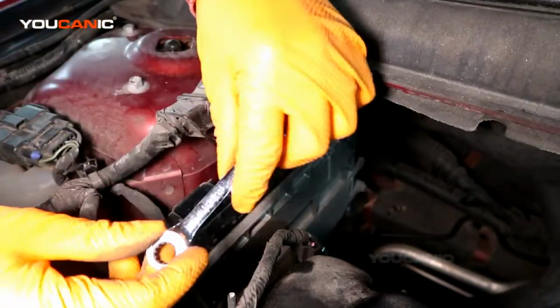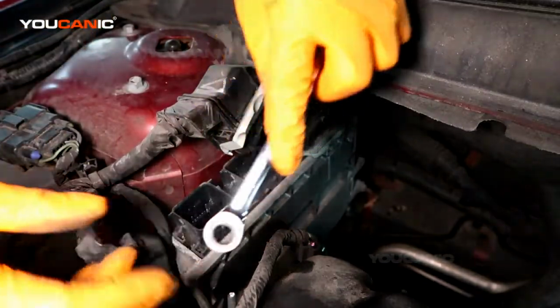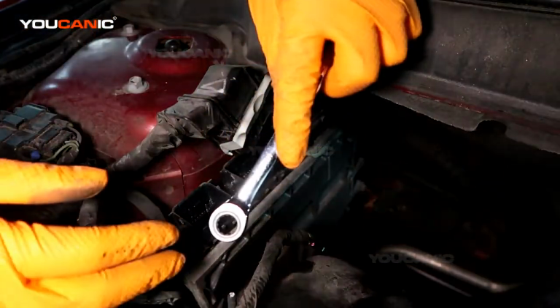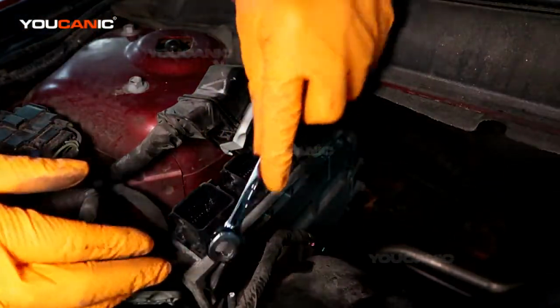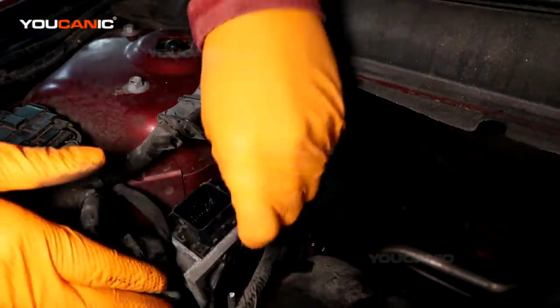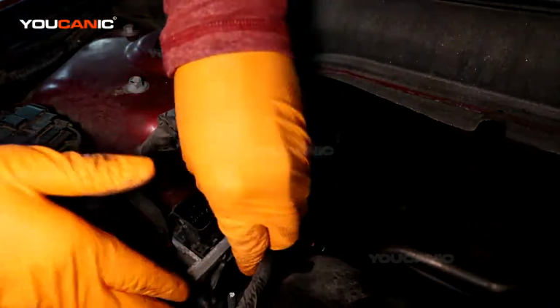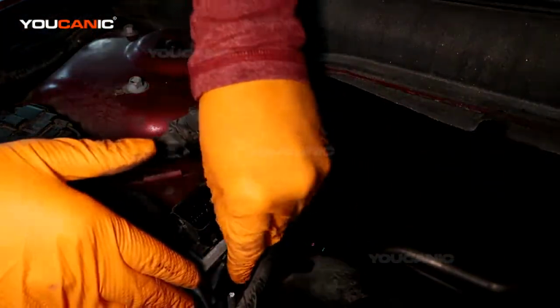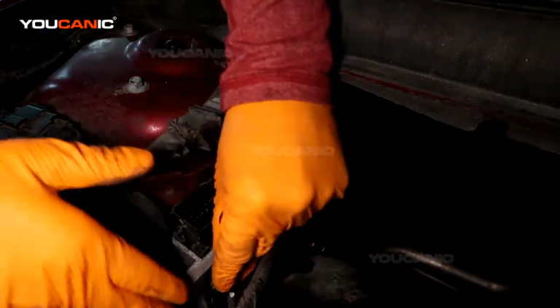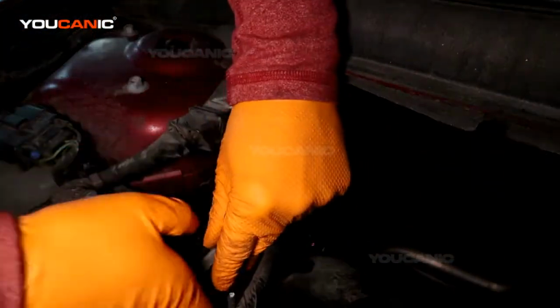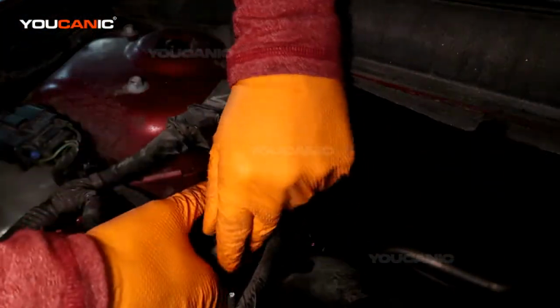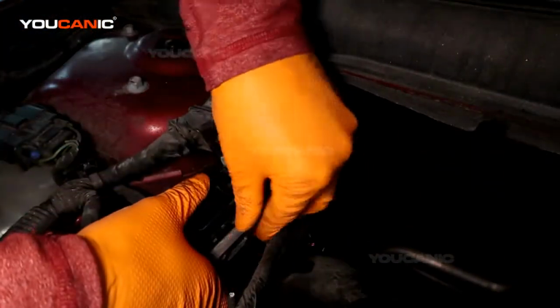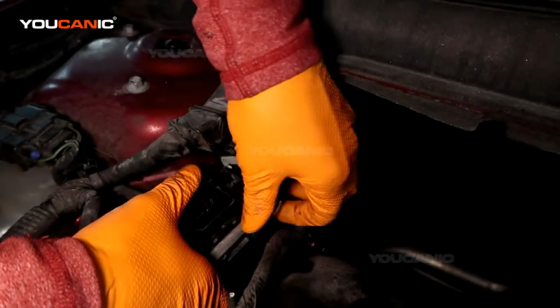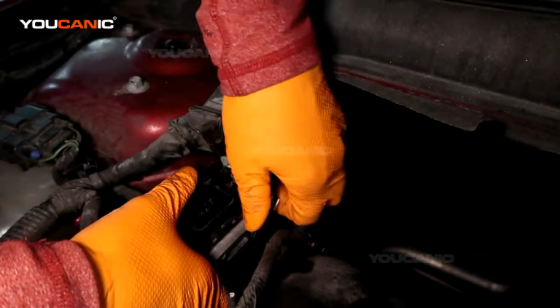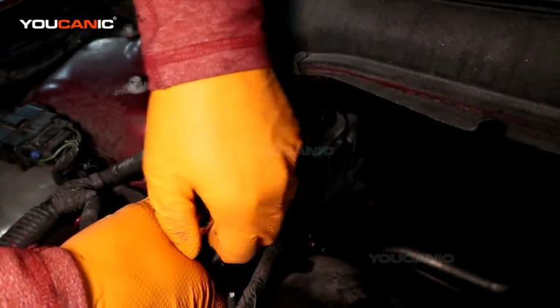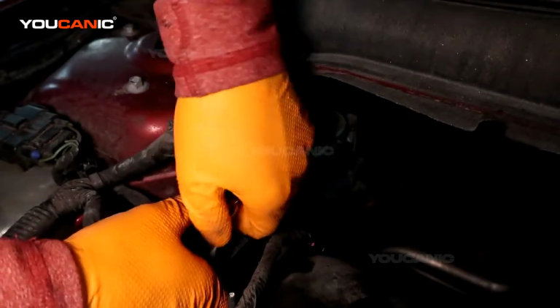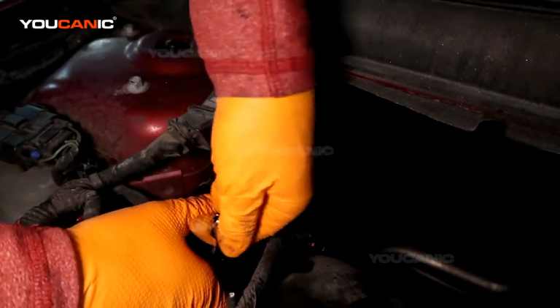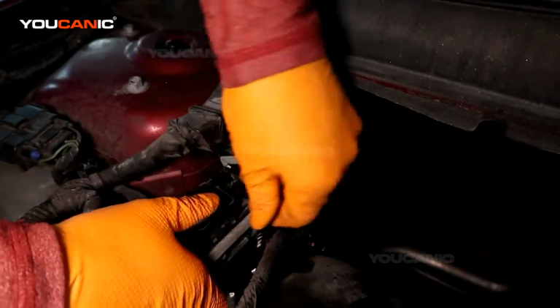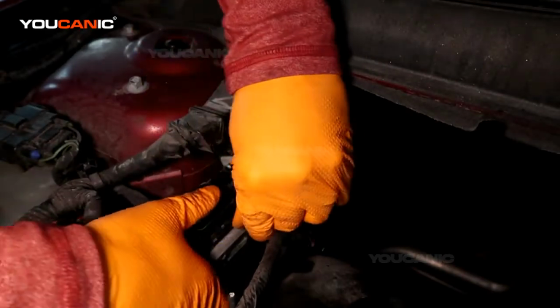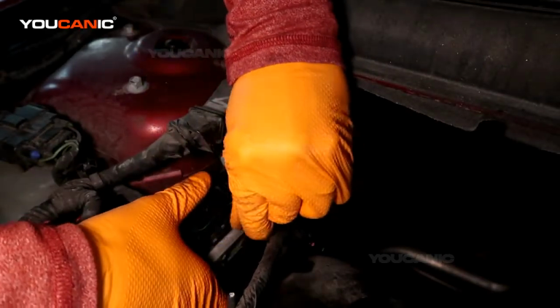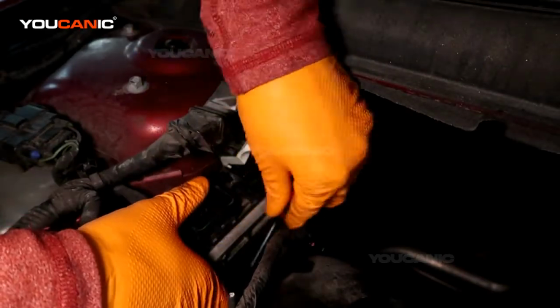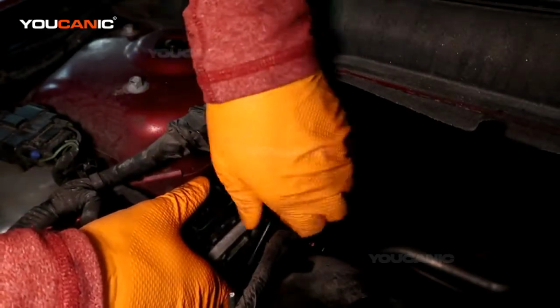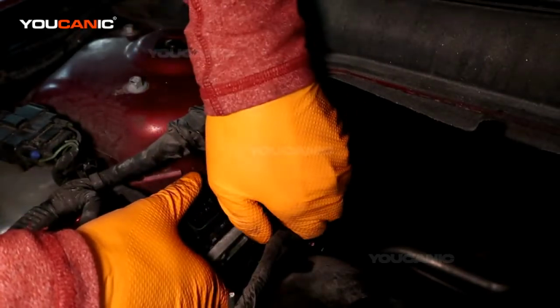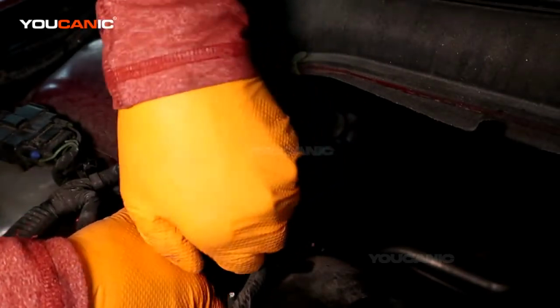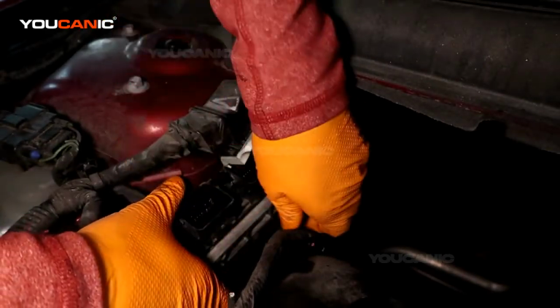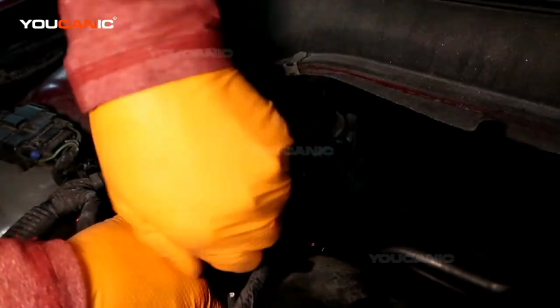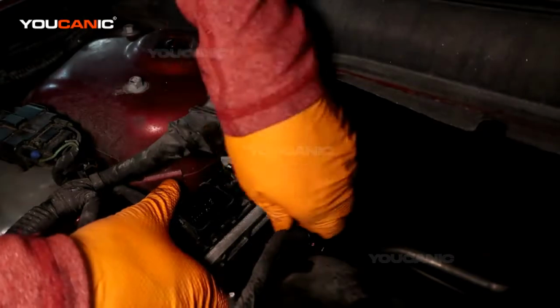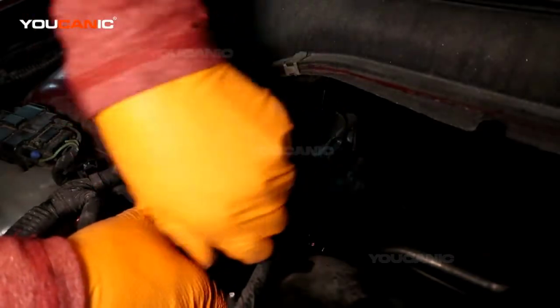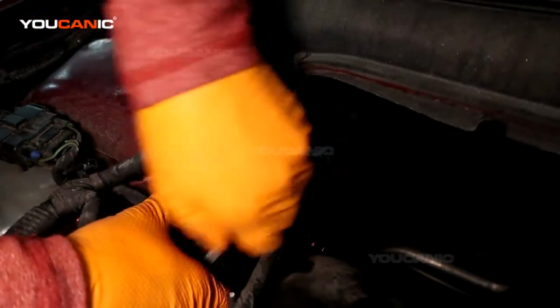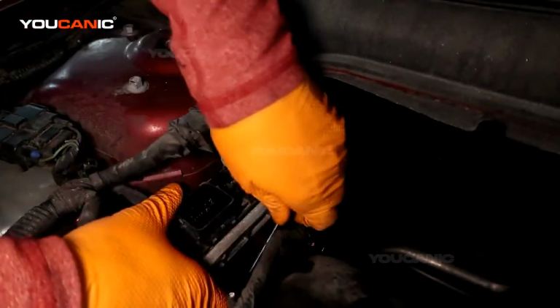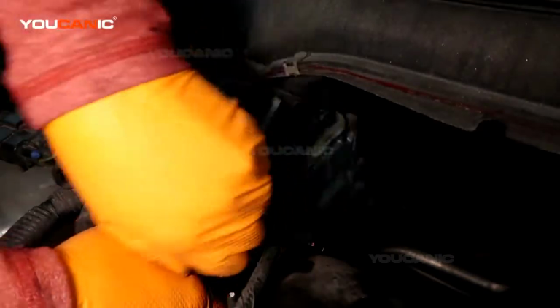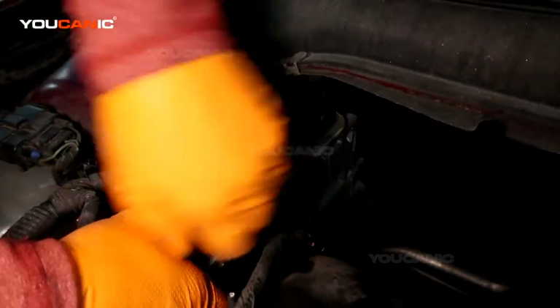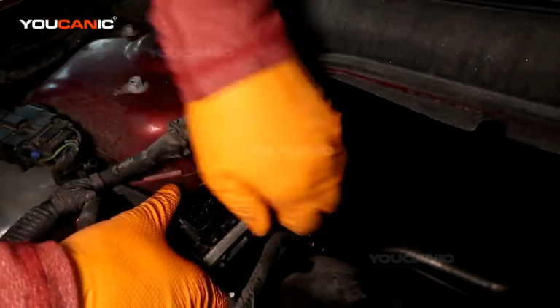With a size 10 wrench you can reach down here and go lefty loosey to loosen it.